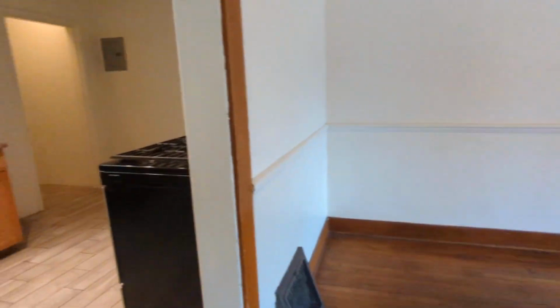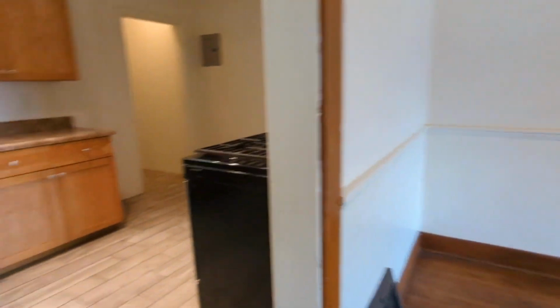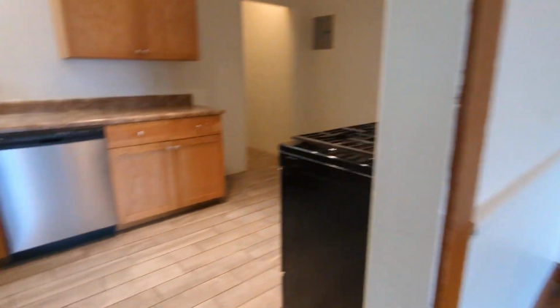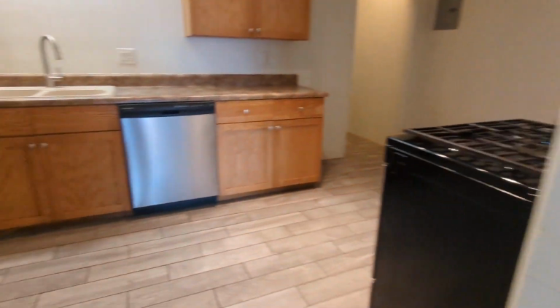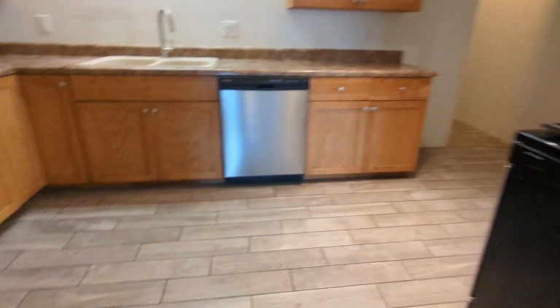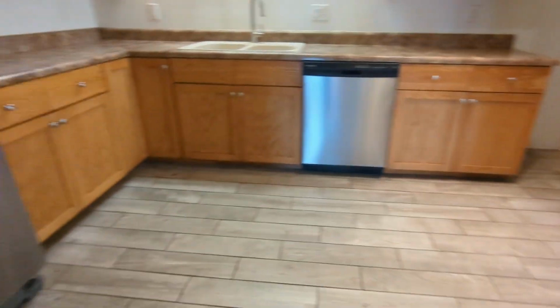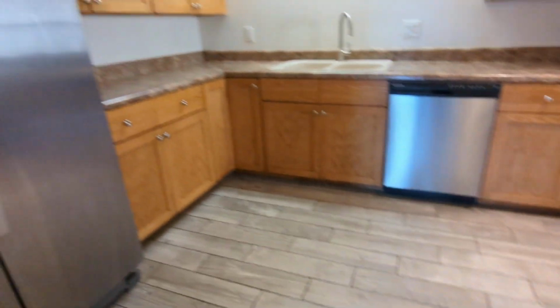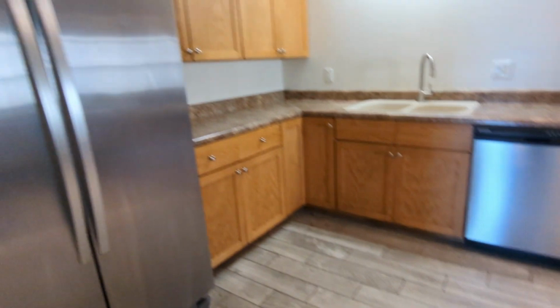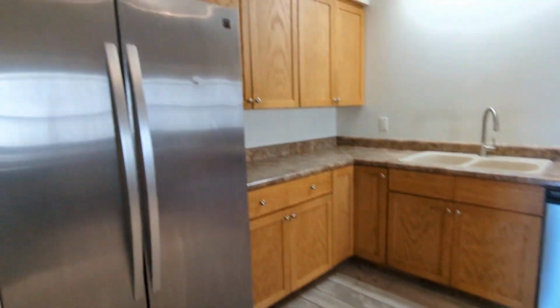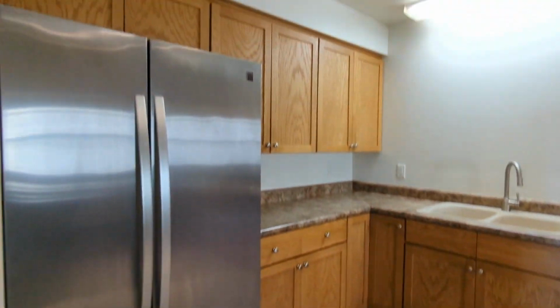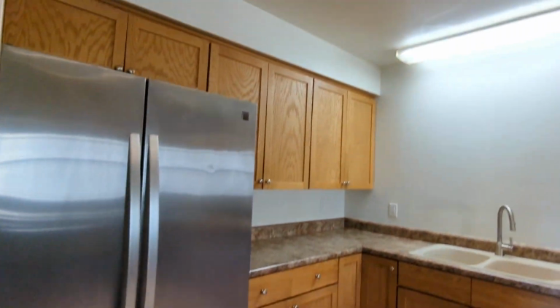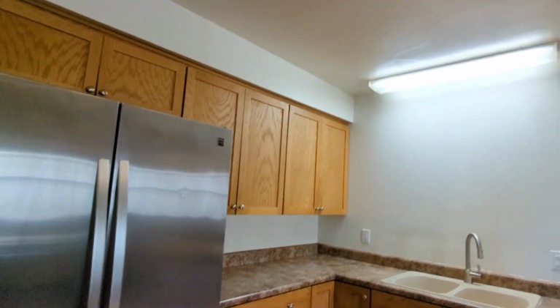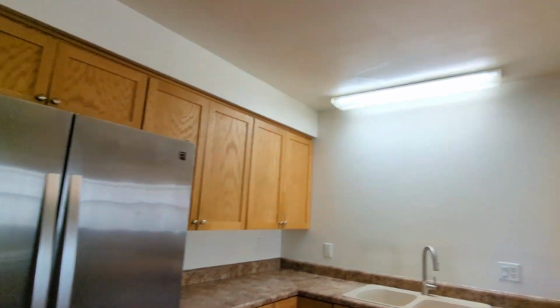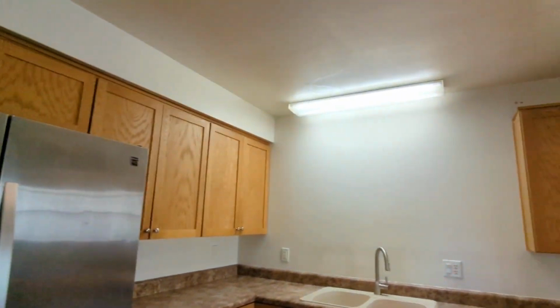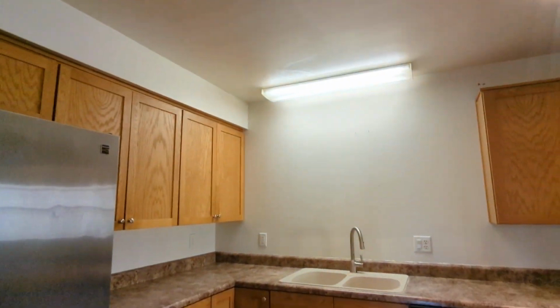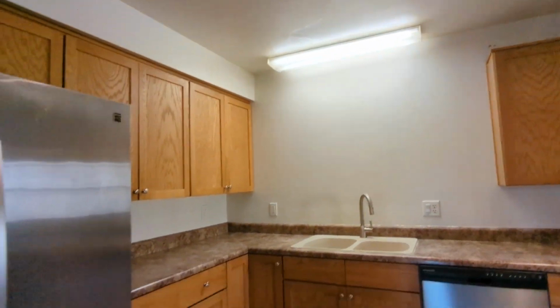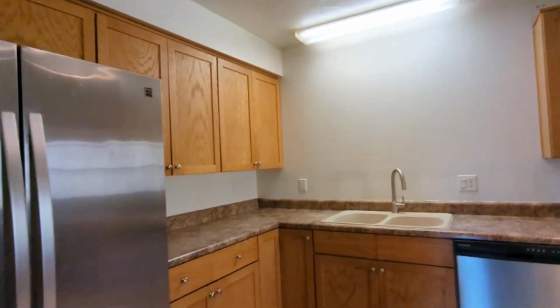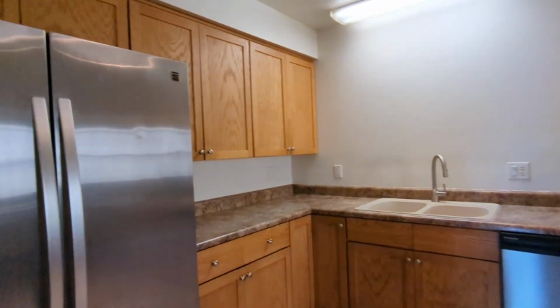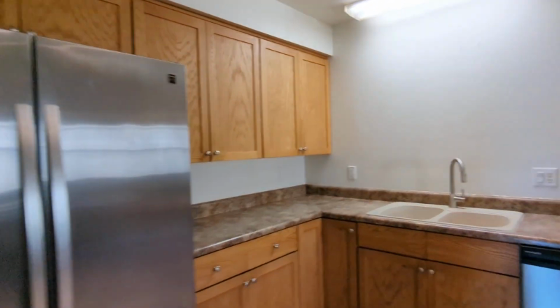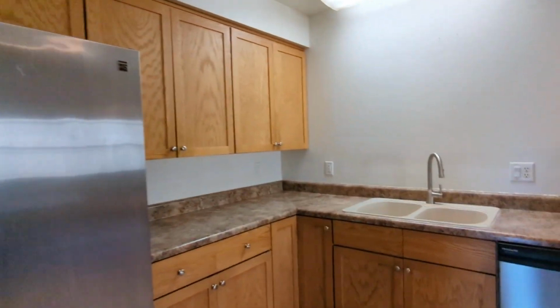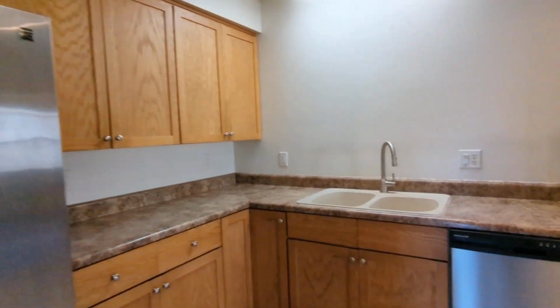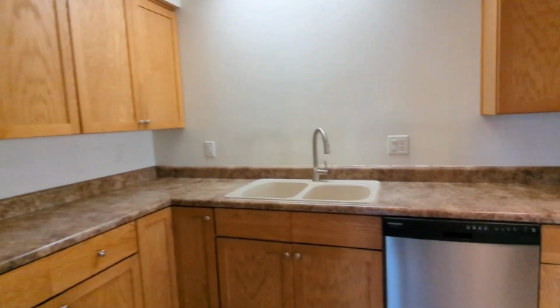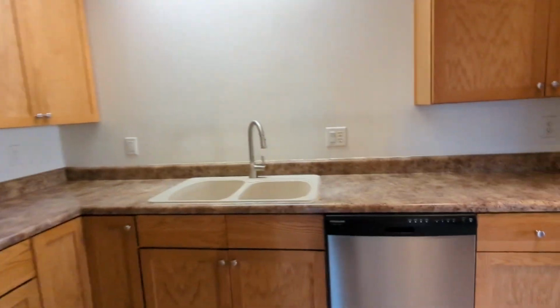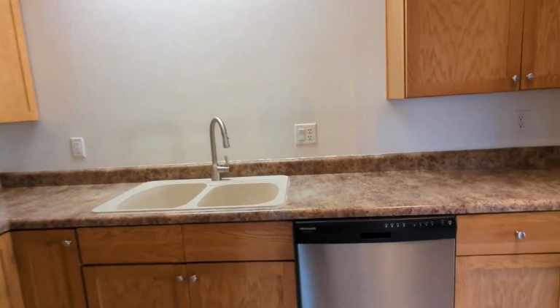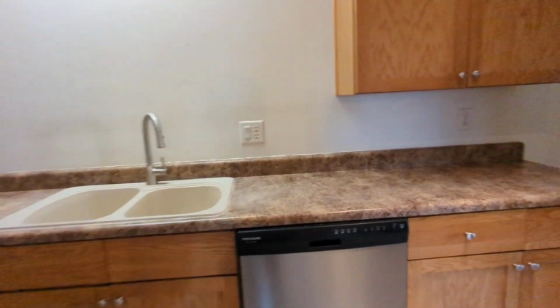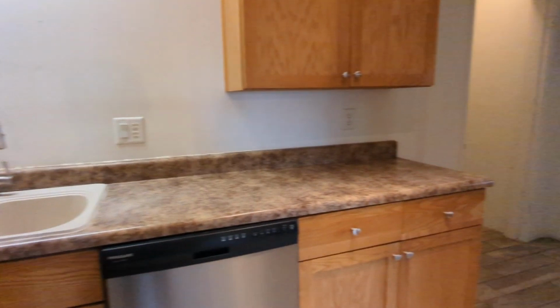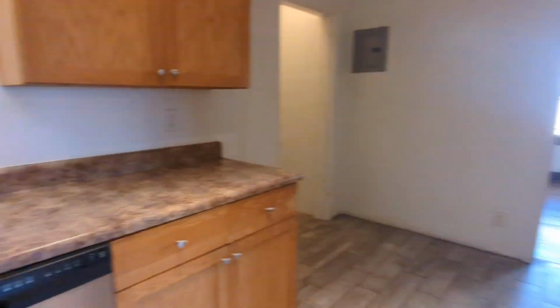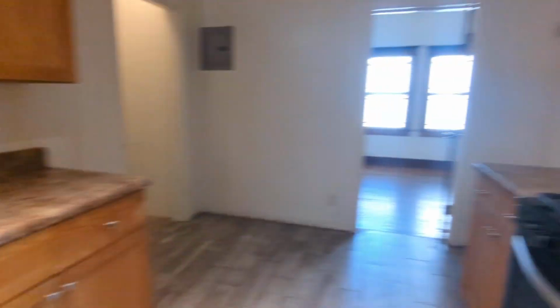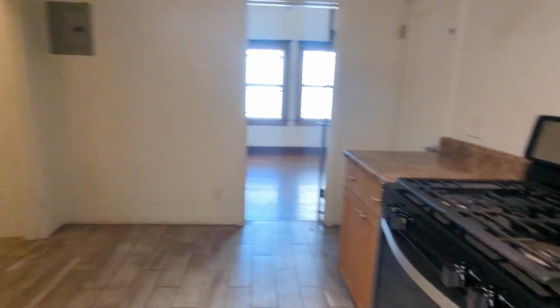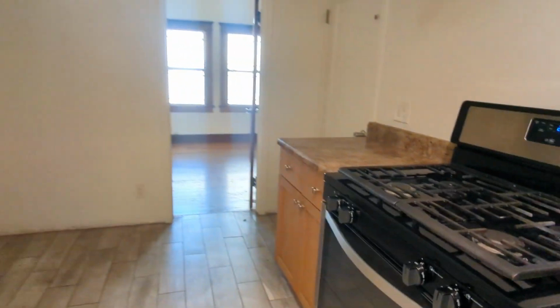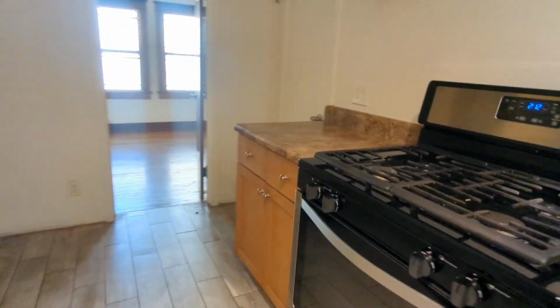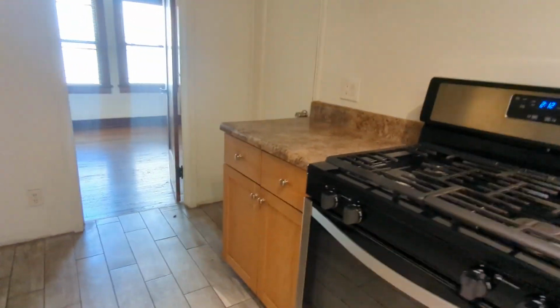Here's the nice kitchen area. As you can see there's a fridge, plenty of cabinets, a sink, dishwasher, and gas stove.